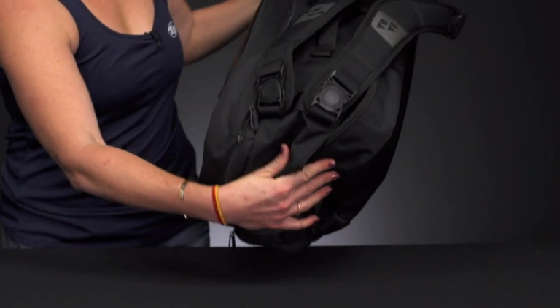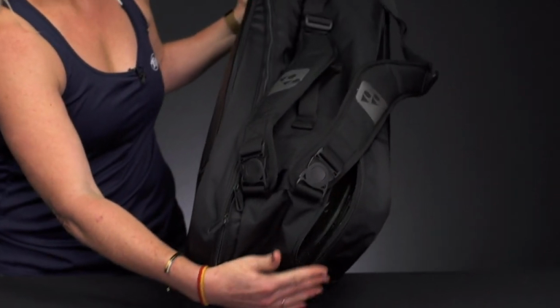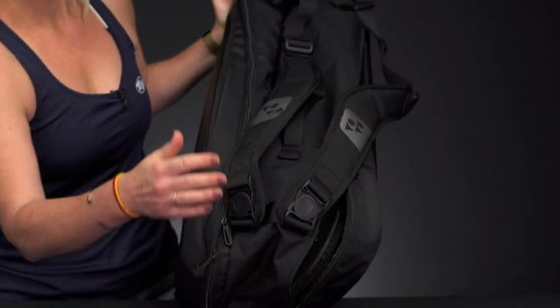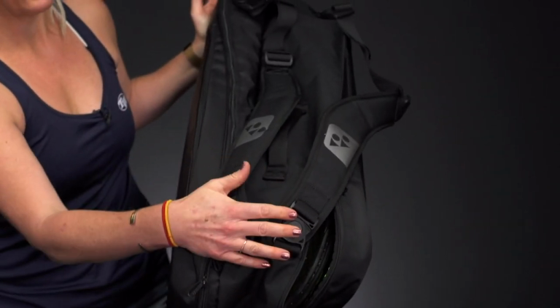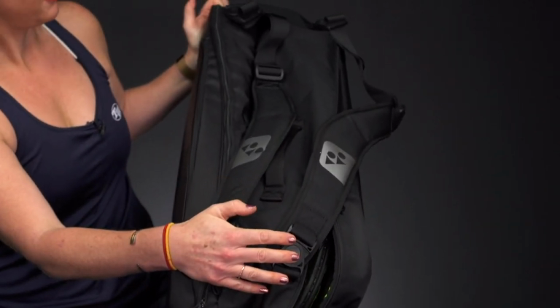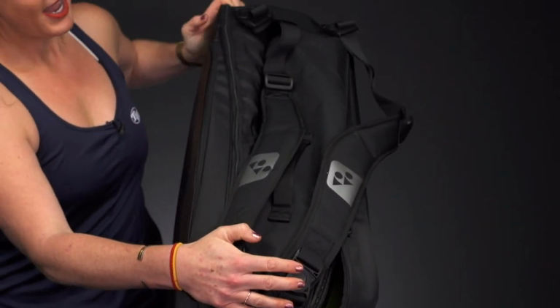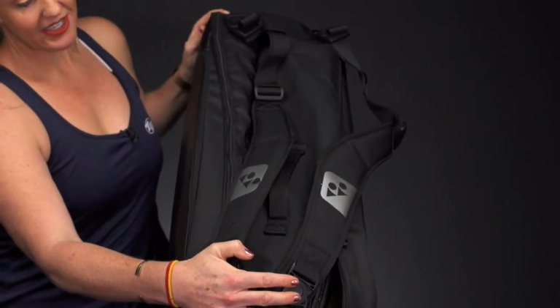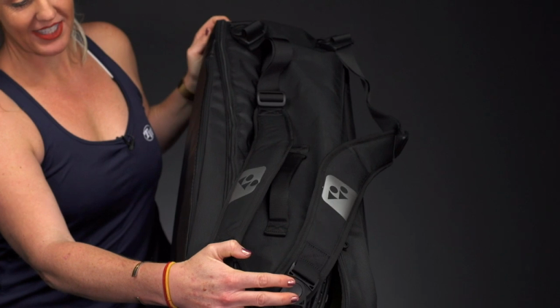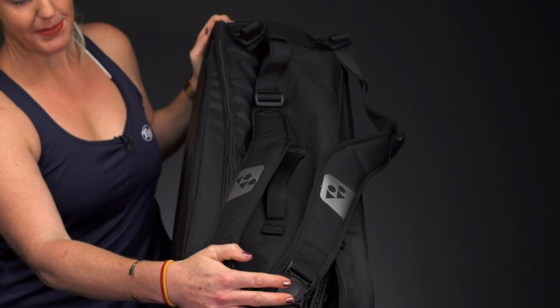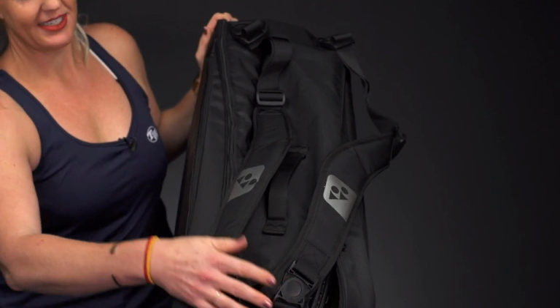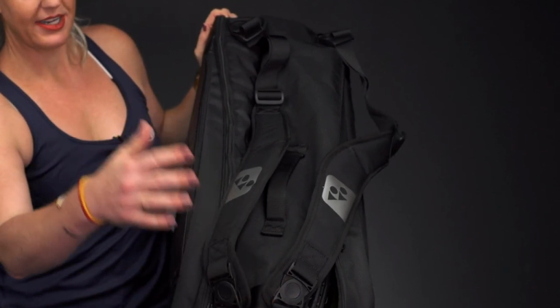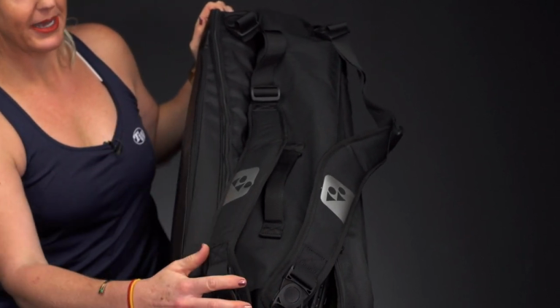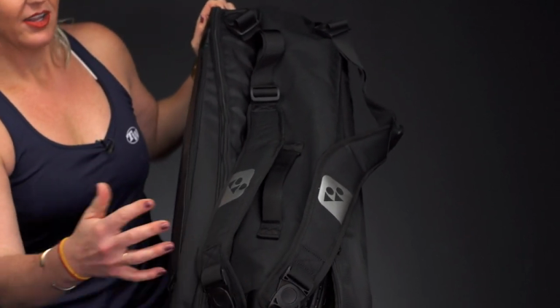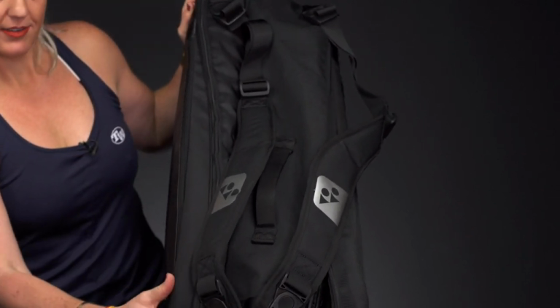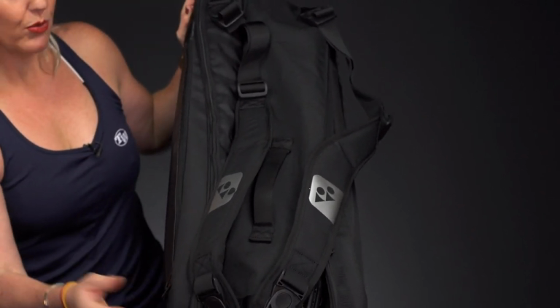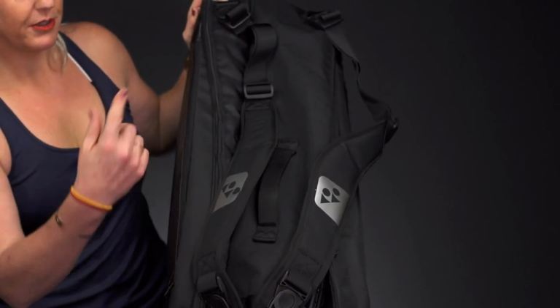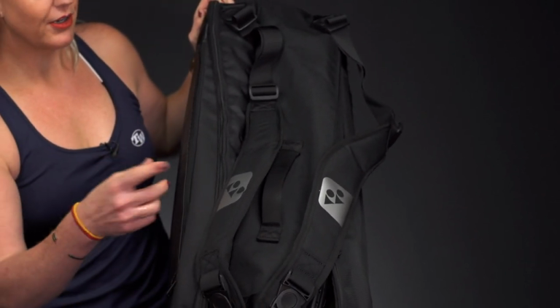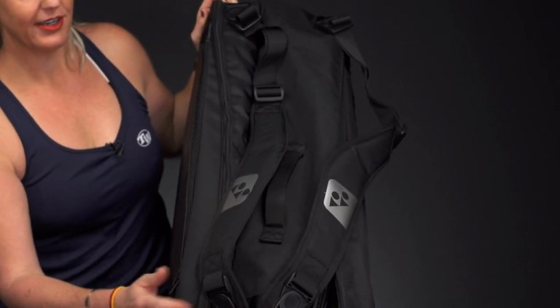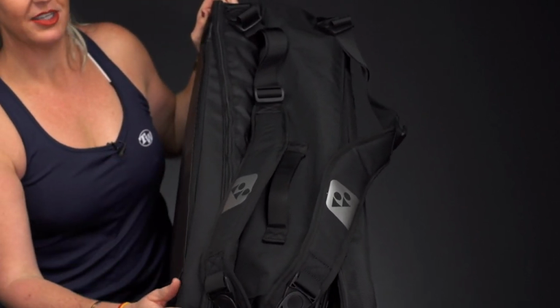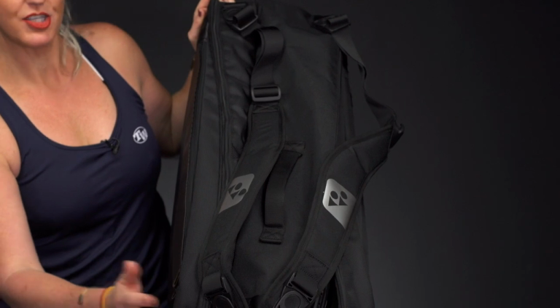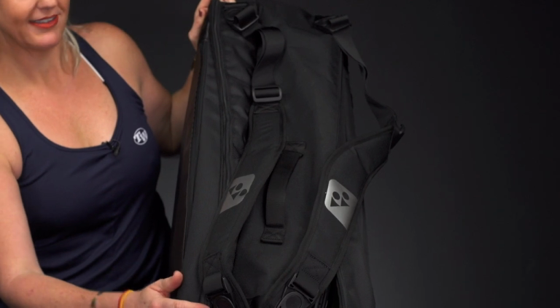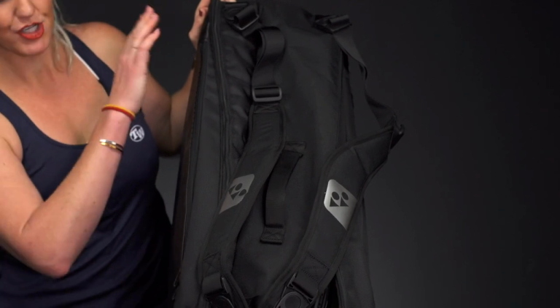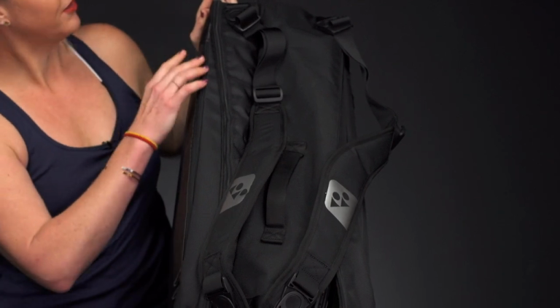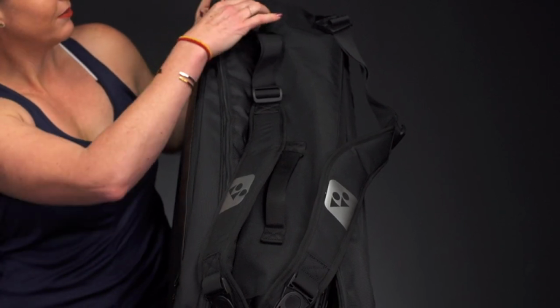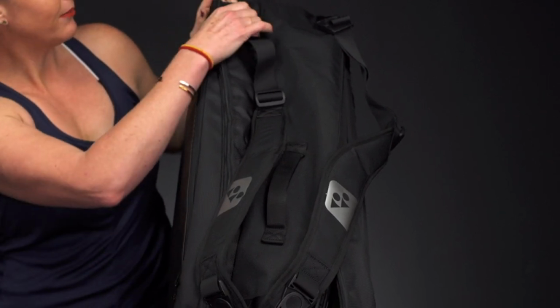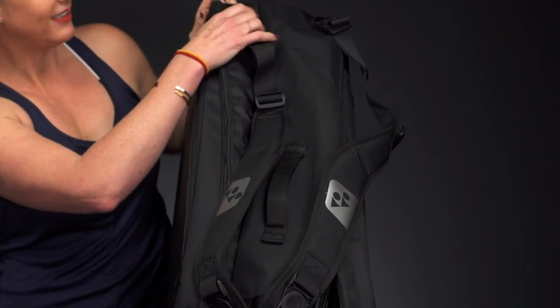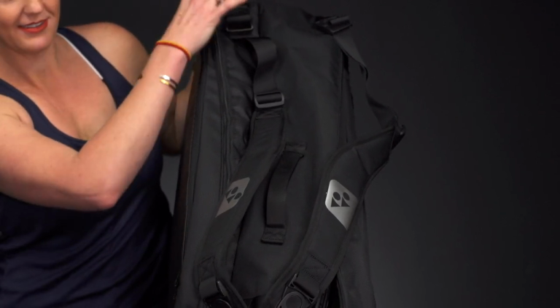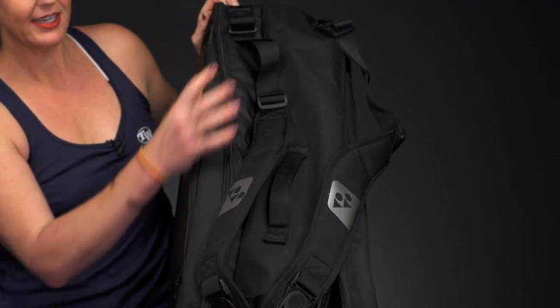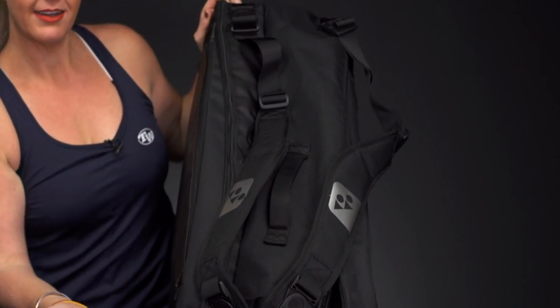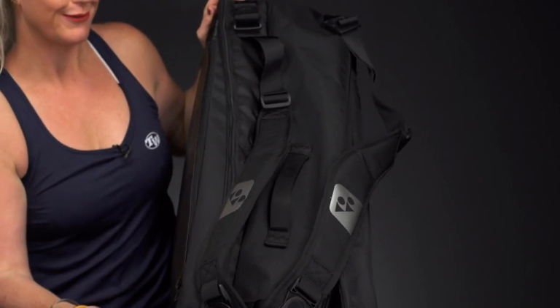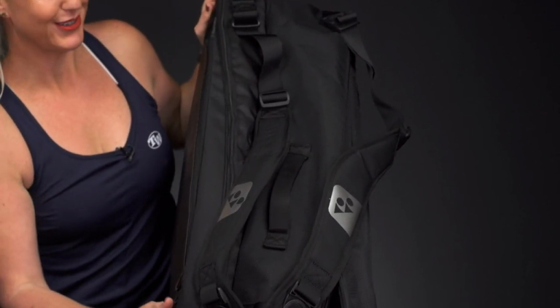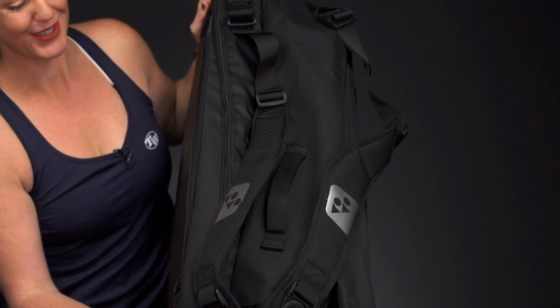They also feature an ergonomic design so they're going to be super comfortable as you're traveling with them. Another thing that they've updated is you can carry the bag this way, or you can flip it over and carry it with the rackets on top. The straps are easy to disconnect so you can carry it however you want to the courts.